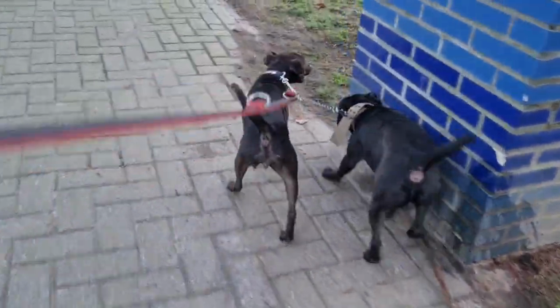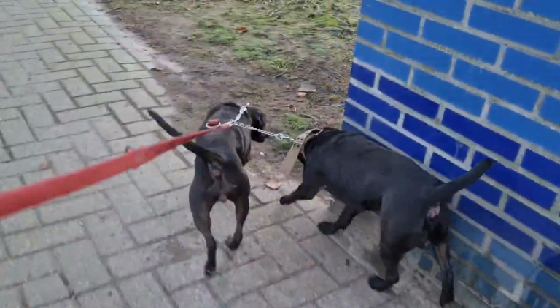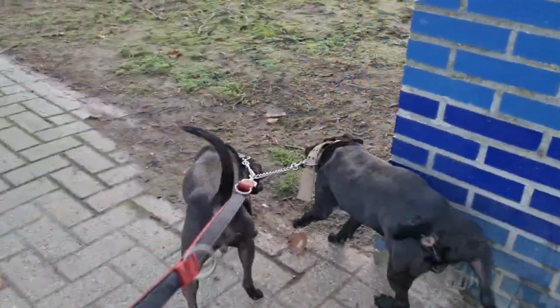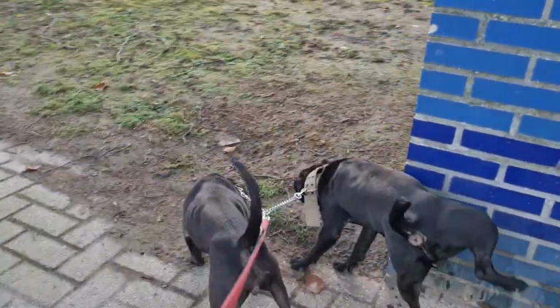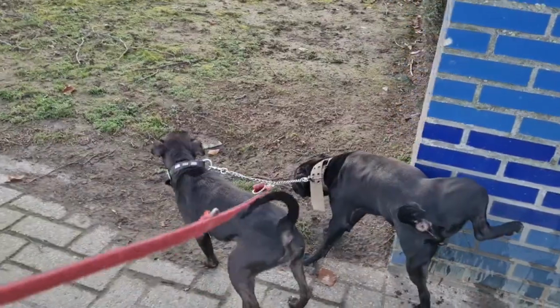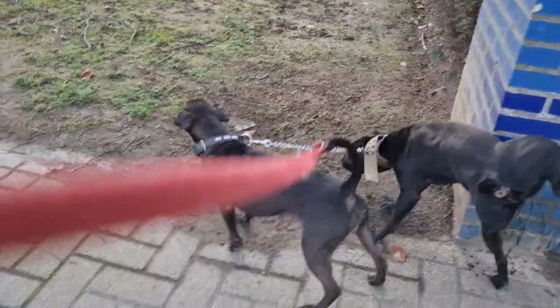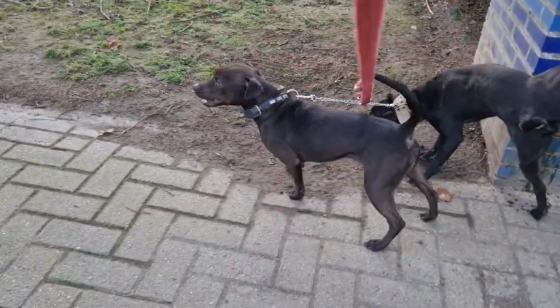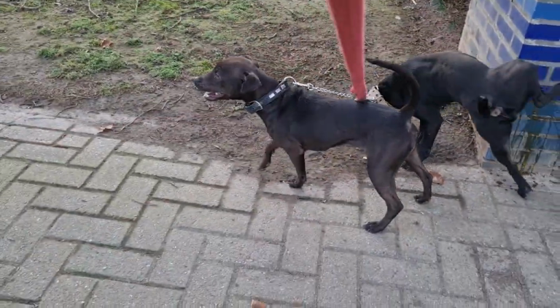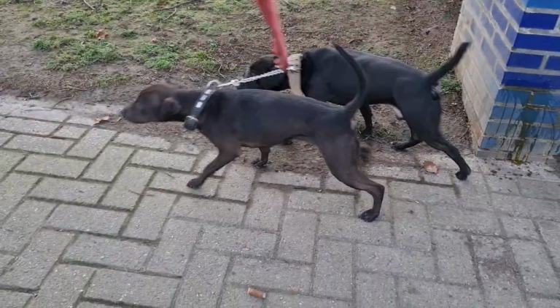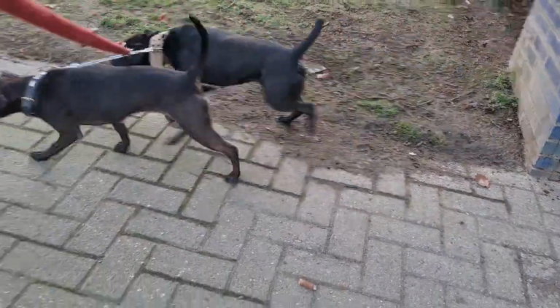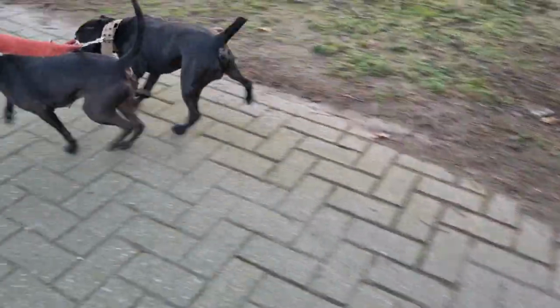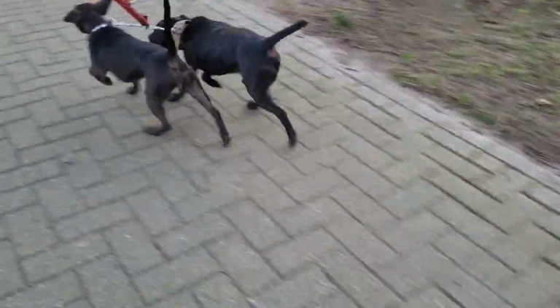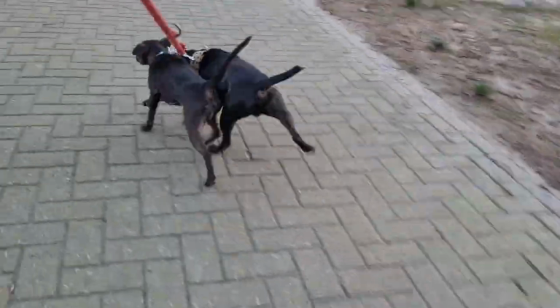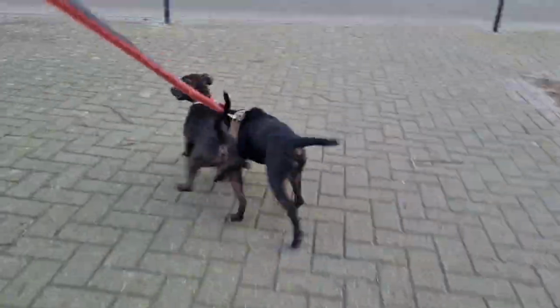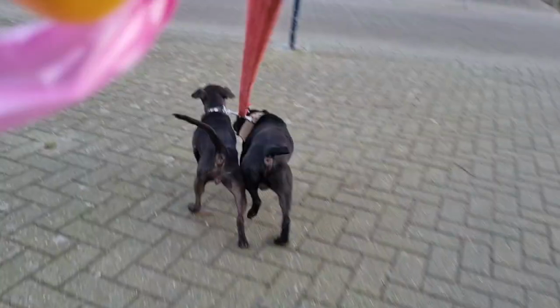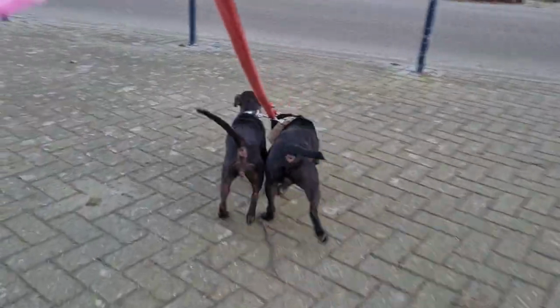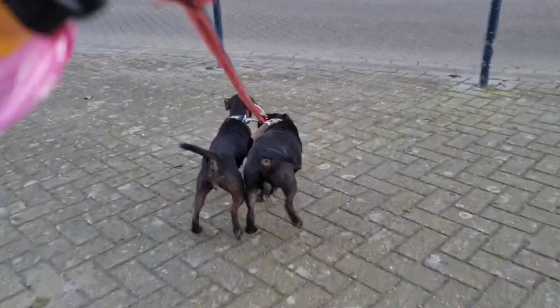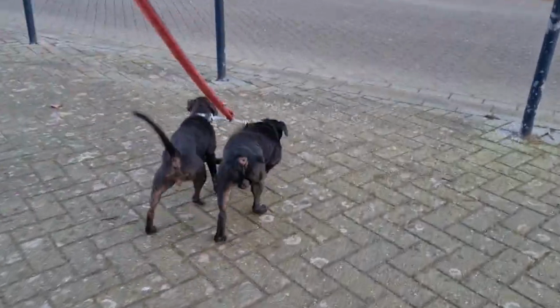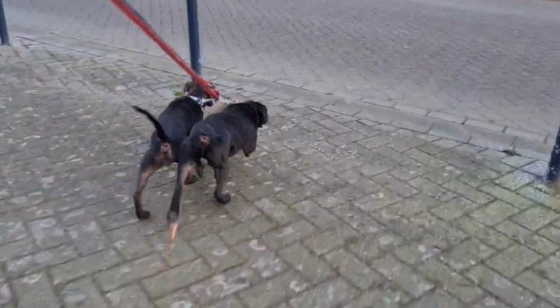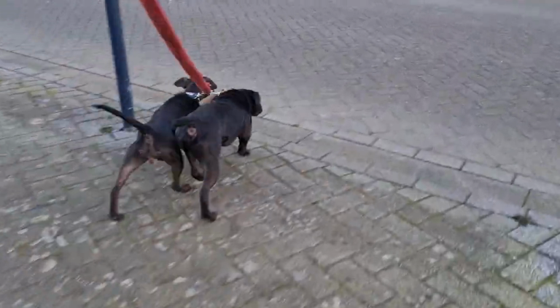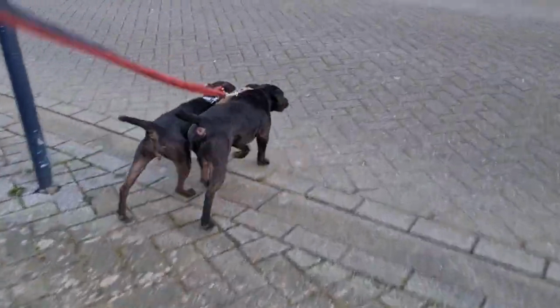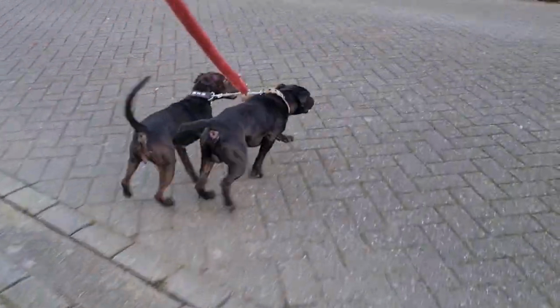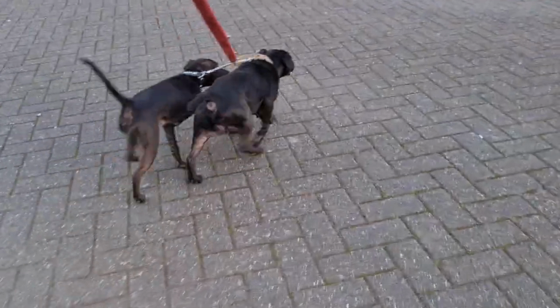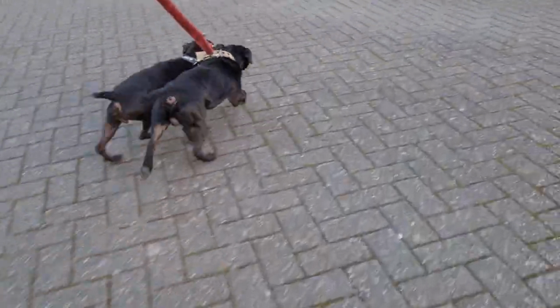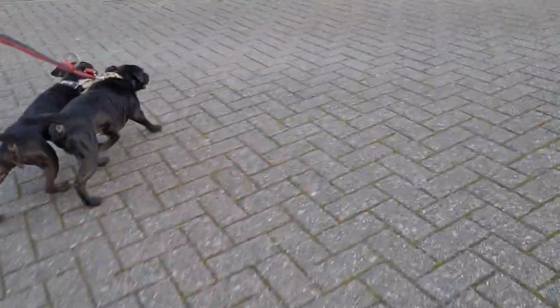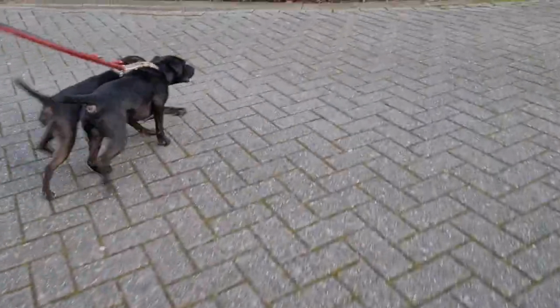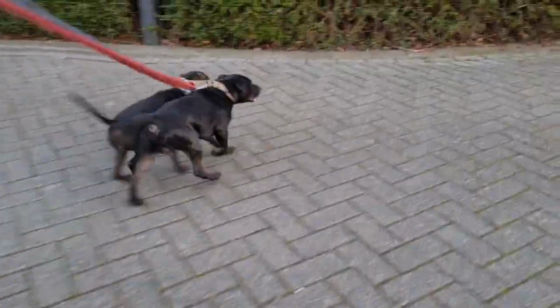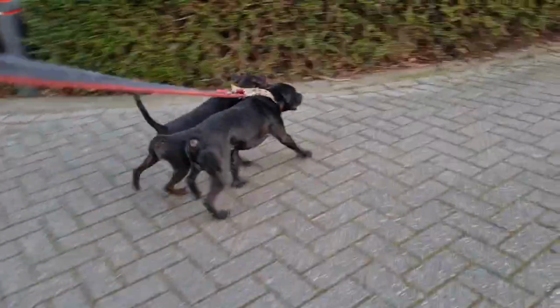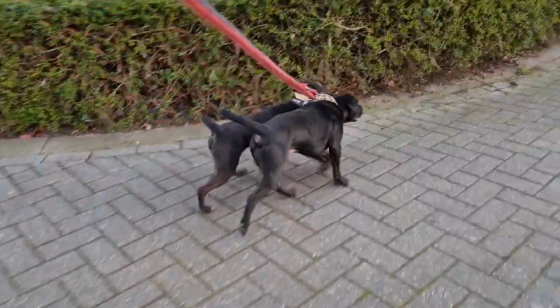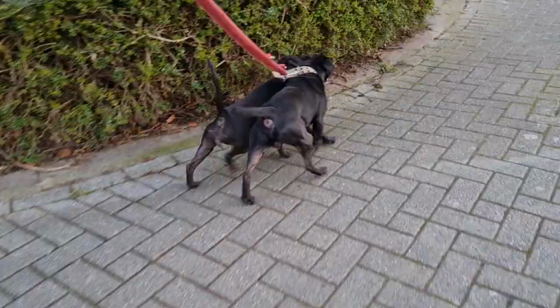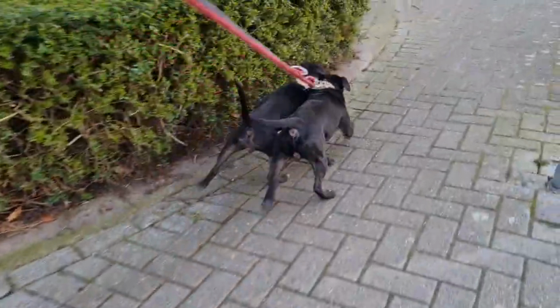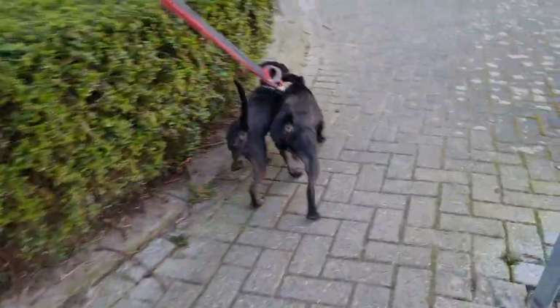Whereas the male, if you would have him at the same weight as the female, he would be completely eating into his own muscle and just a shadow of his former self.